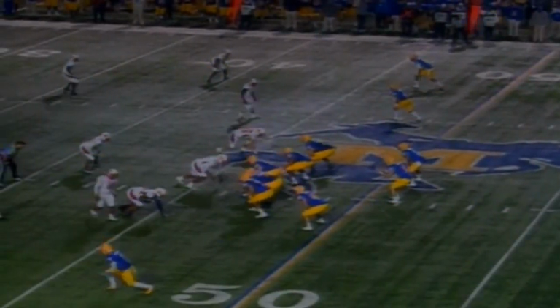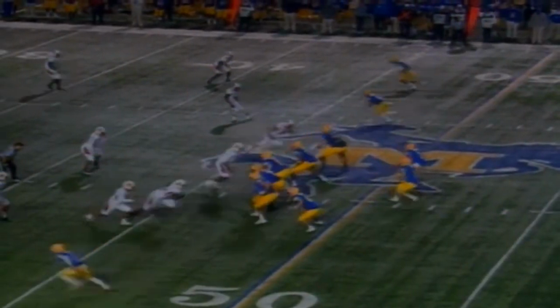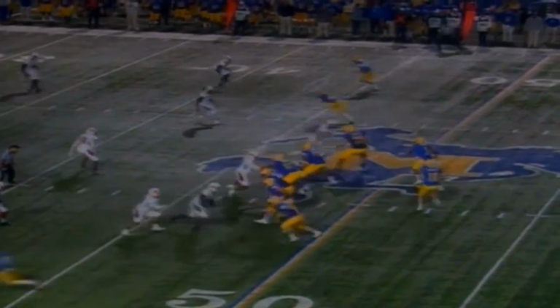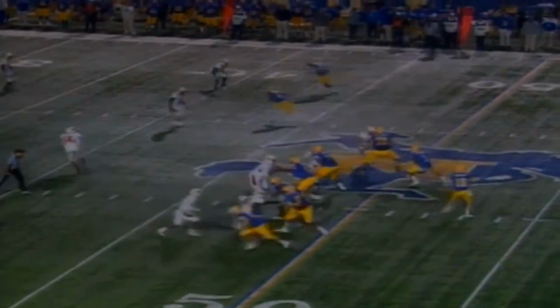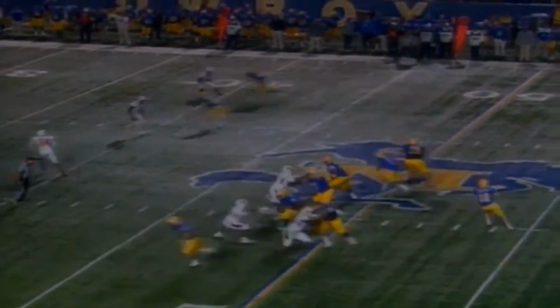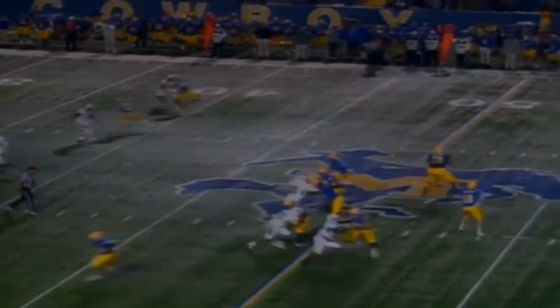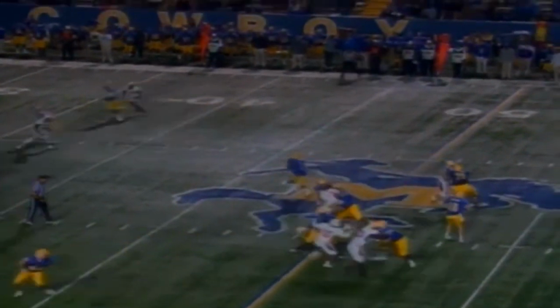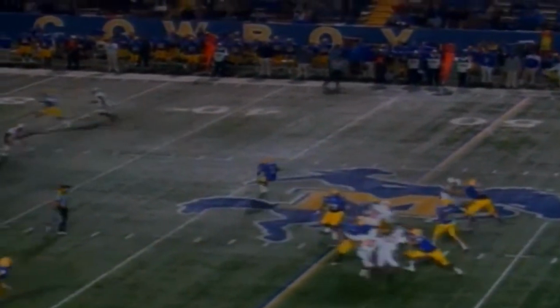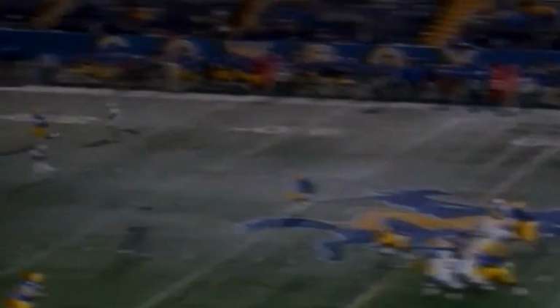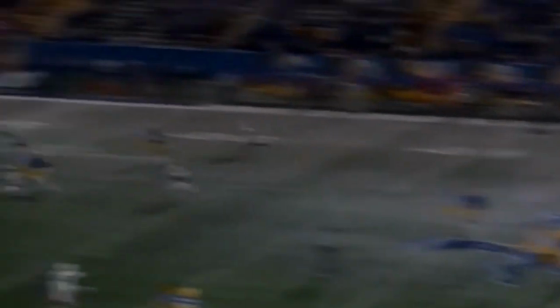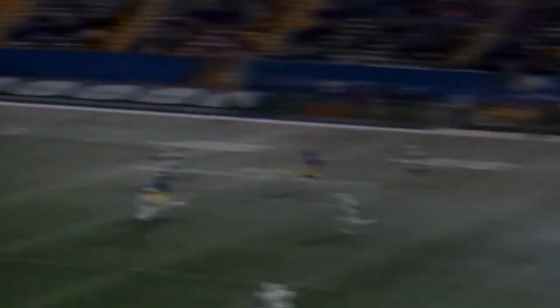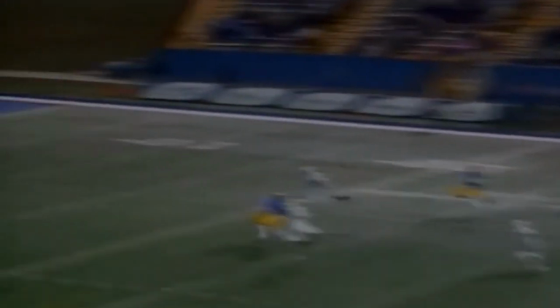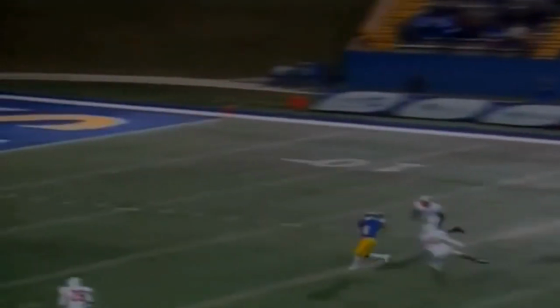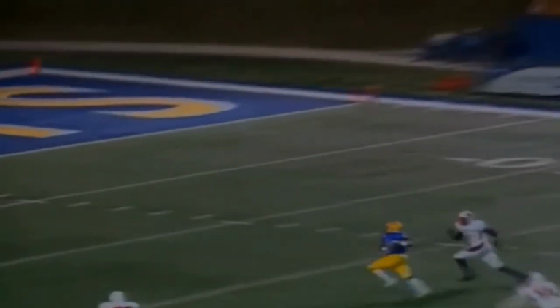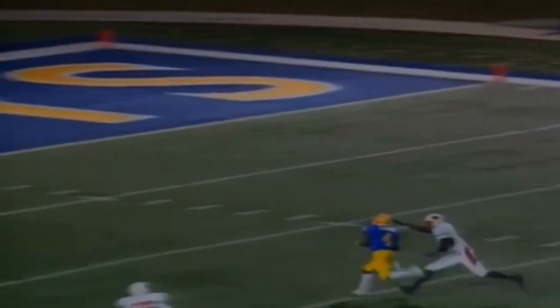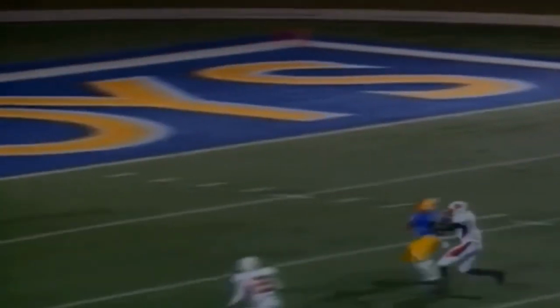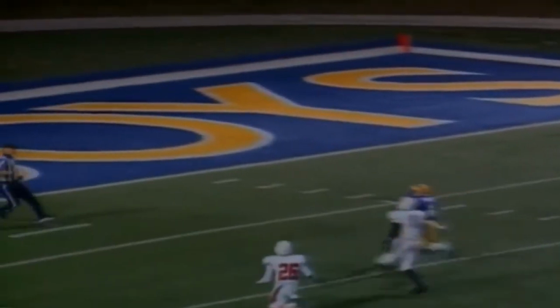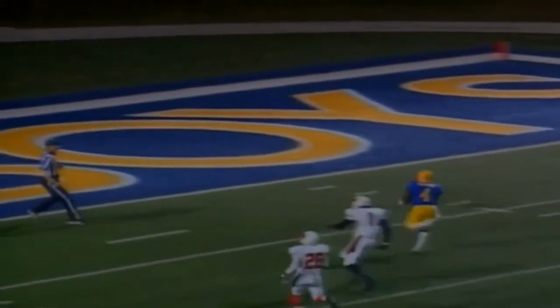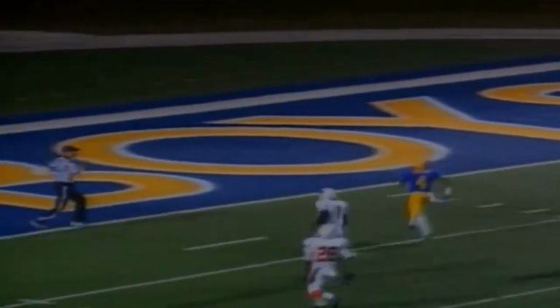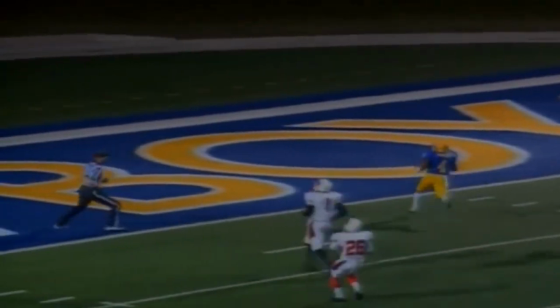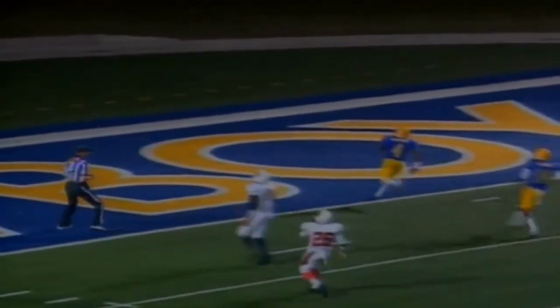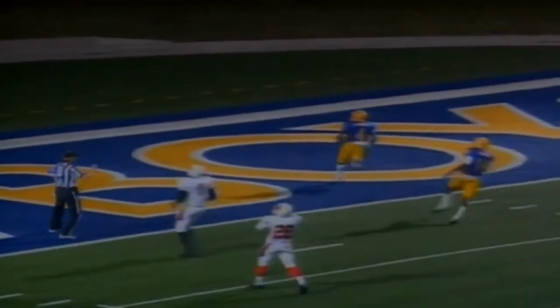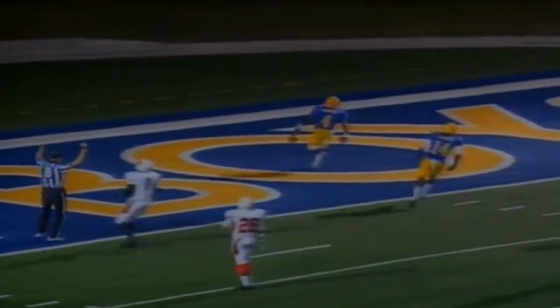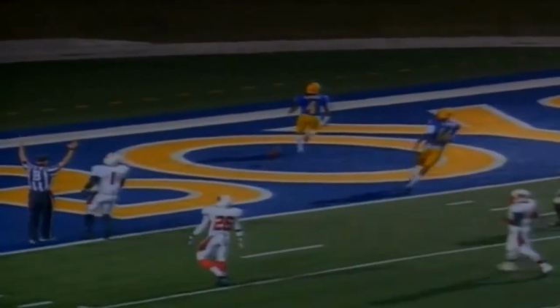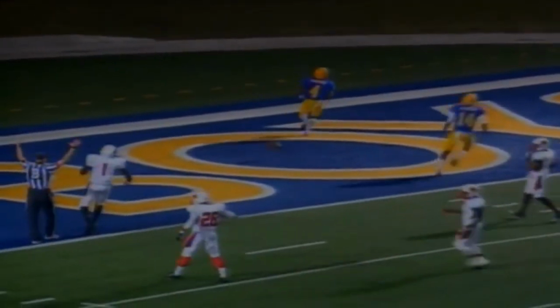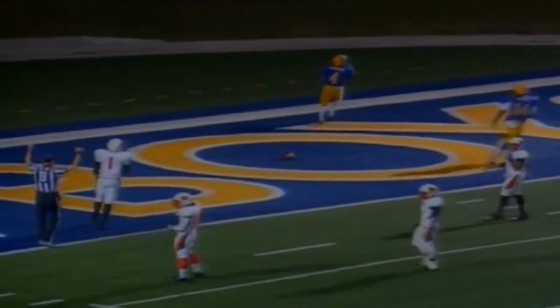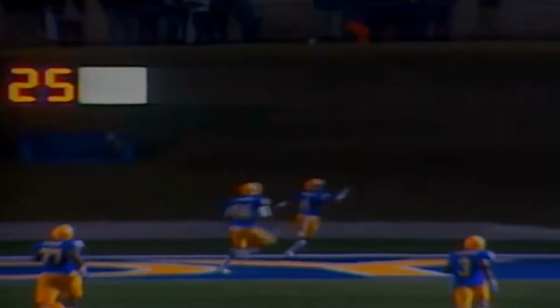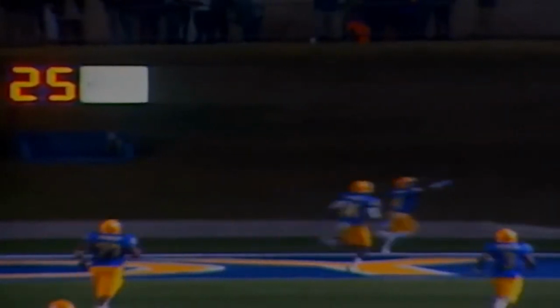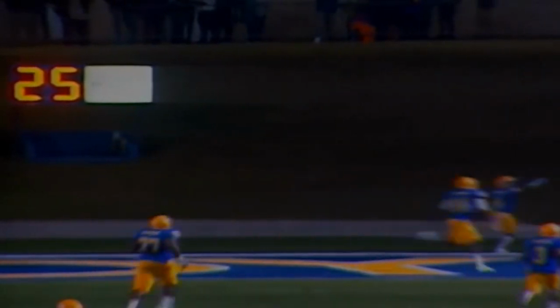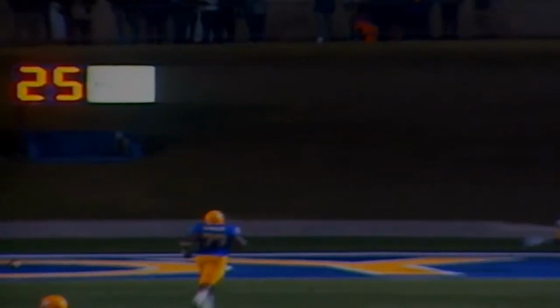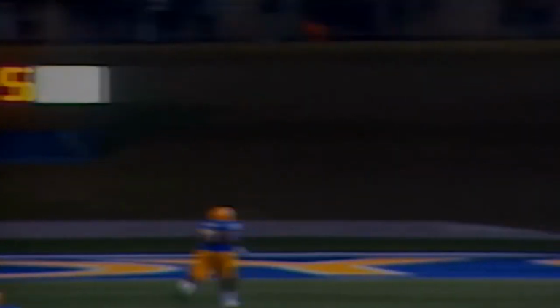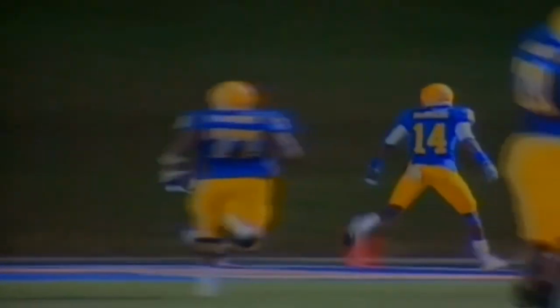Takes the snap, drops to throw, and he will throw deep — and that's going to be caught by Spencer. He's going to go. Five — and touchdown, Cowboys. There it is. Oh my.